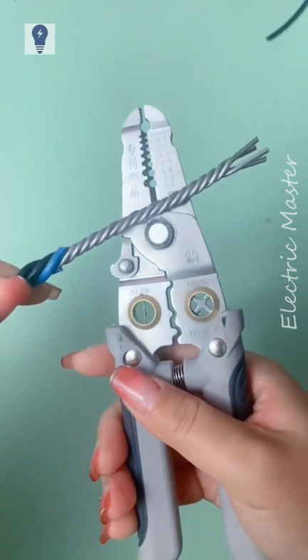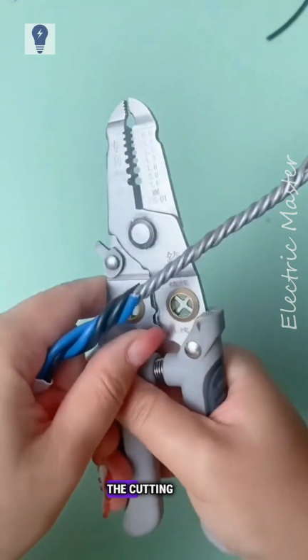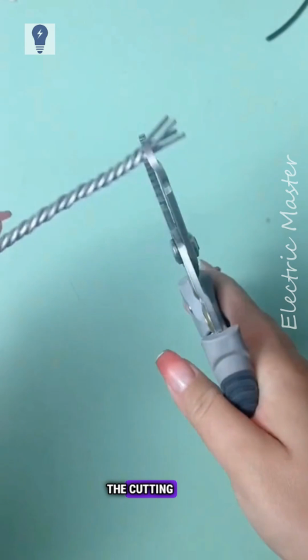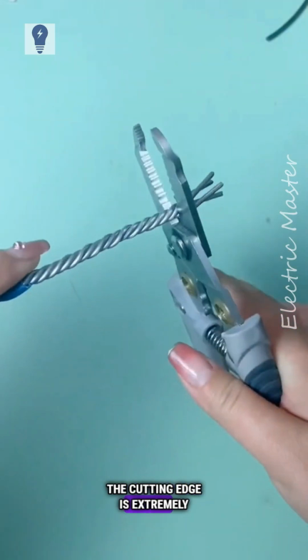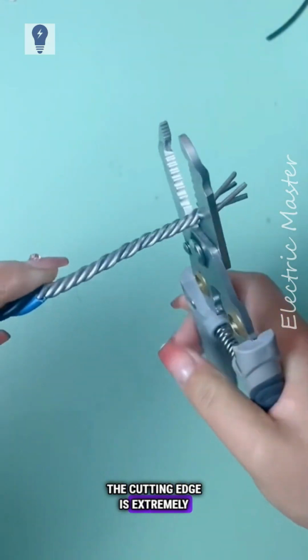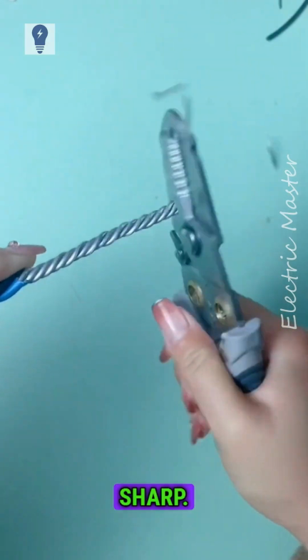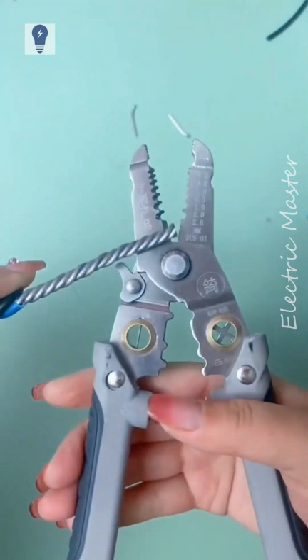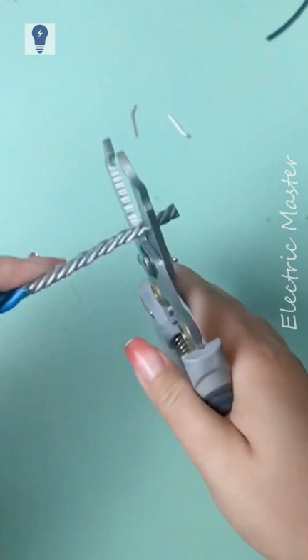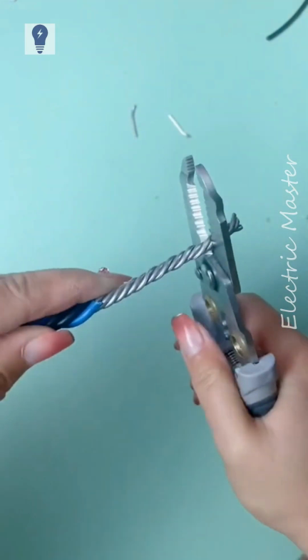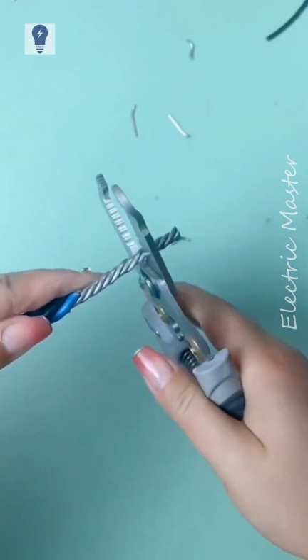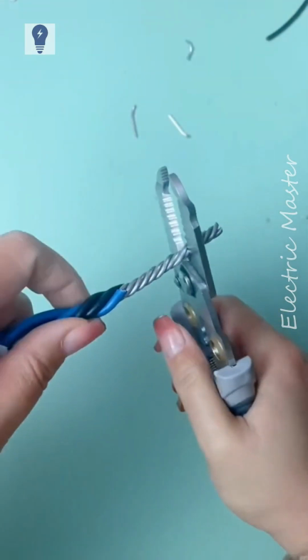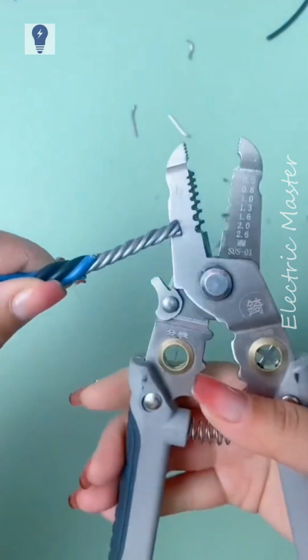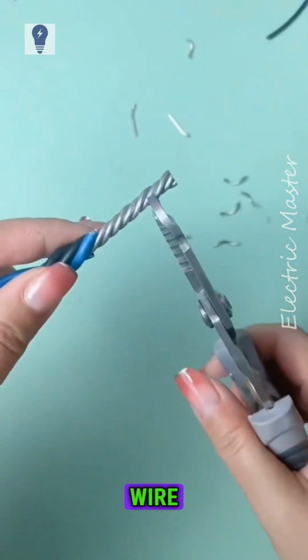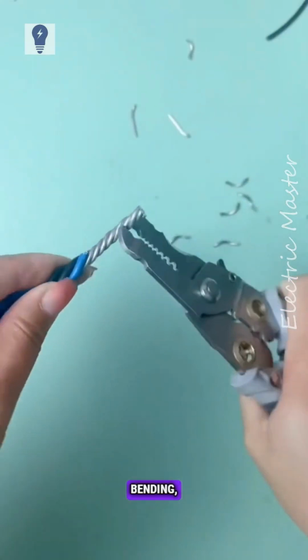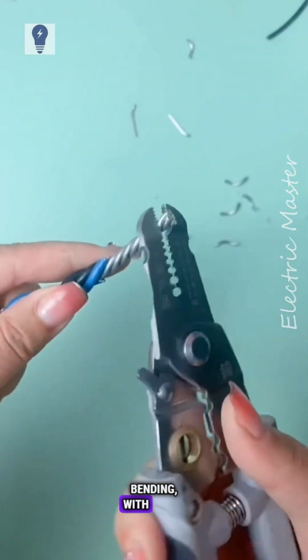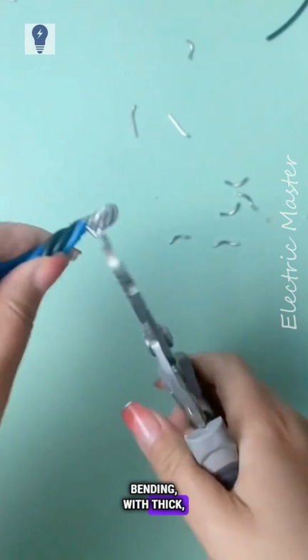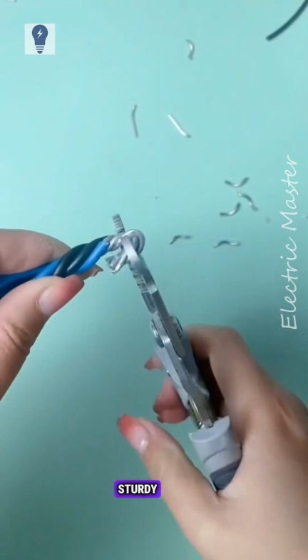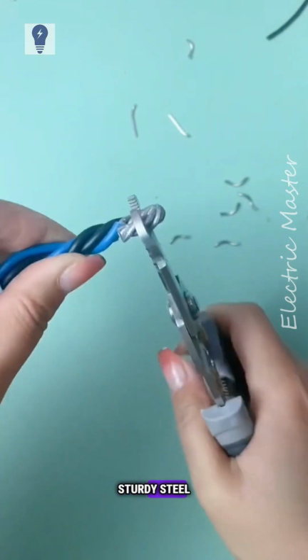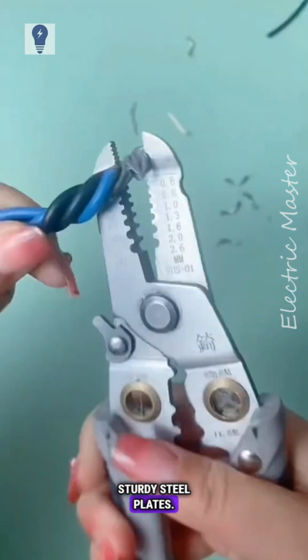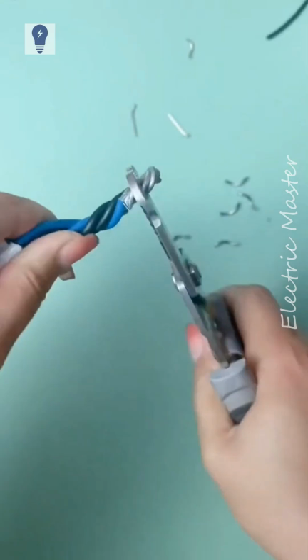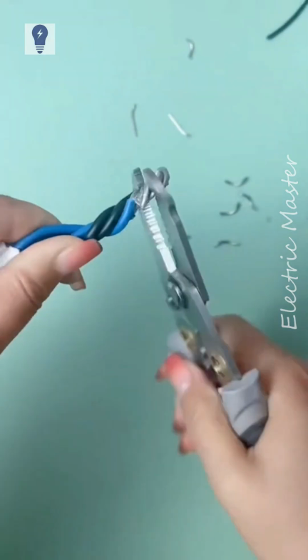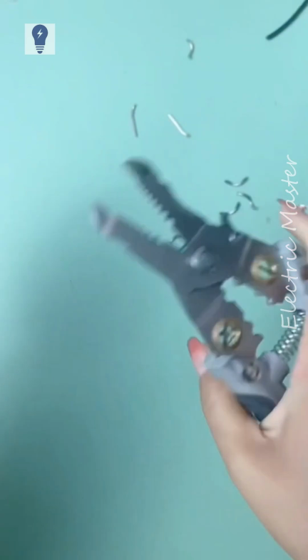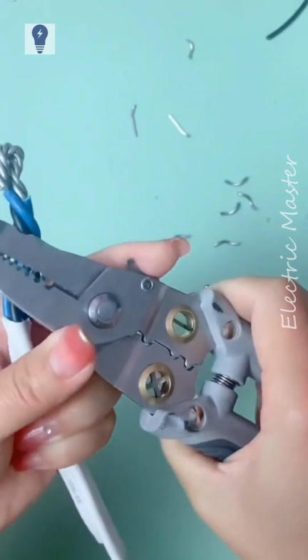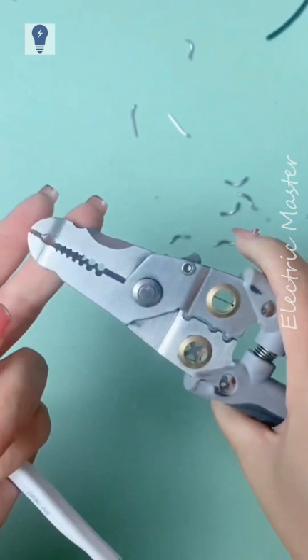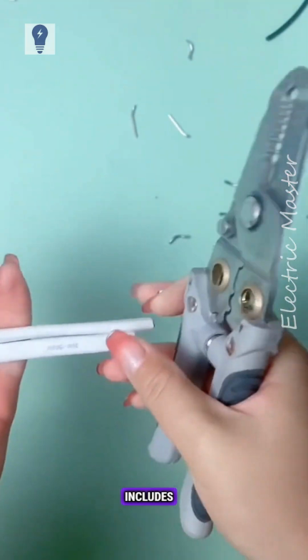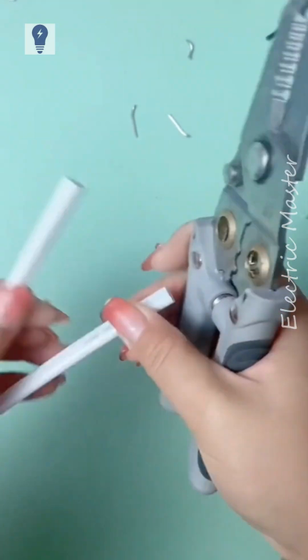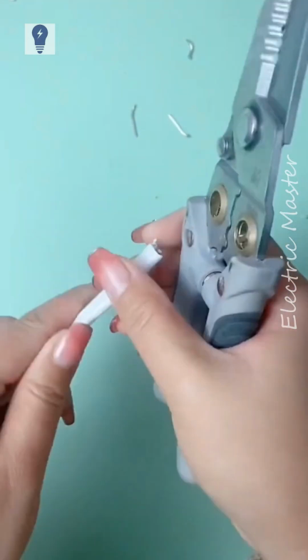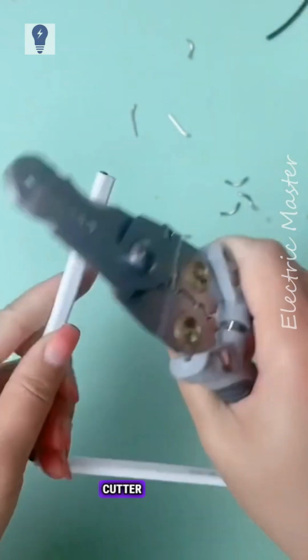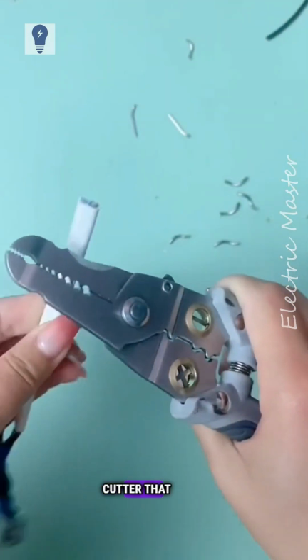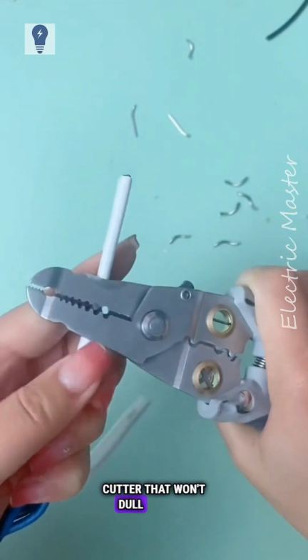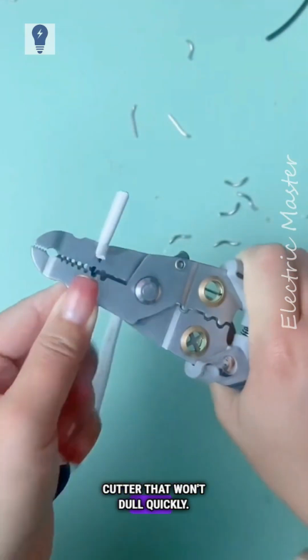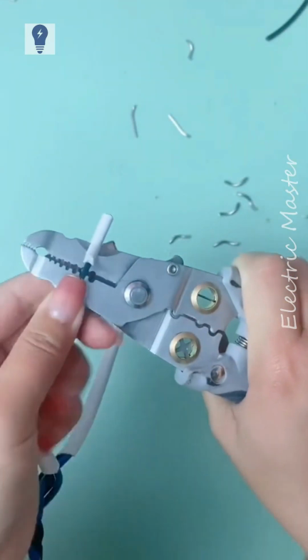The cutting edge is extremely sharp. Easy wire bending with thick, sturdy steel plates. Includes a sharp wire cutter that won't dull quickly.